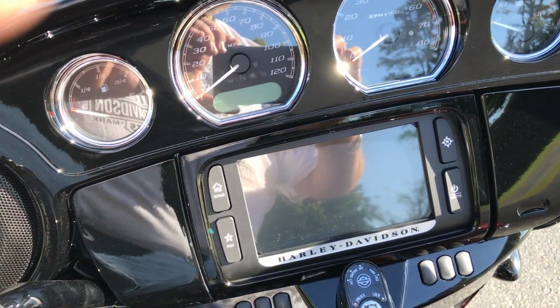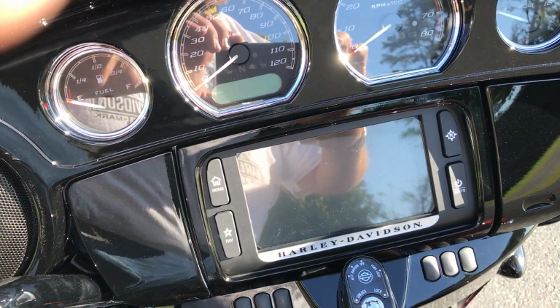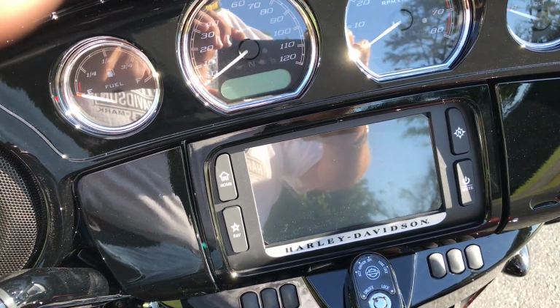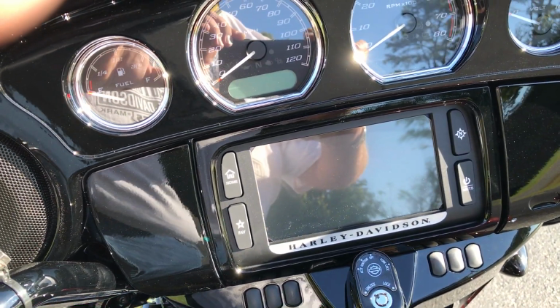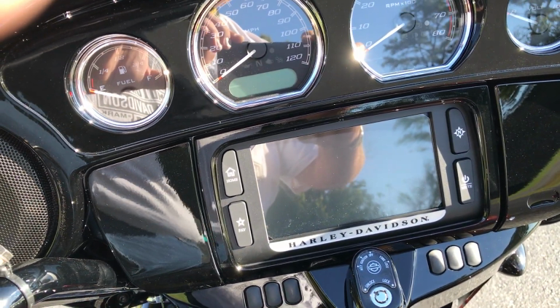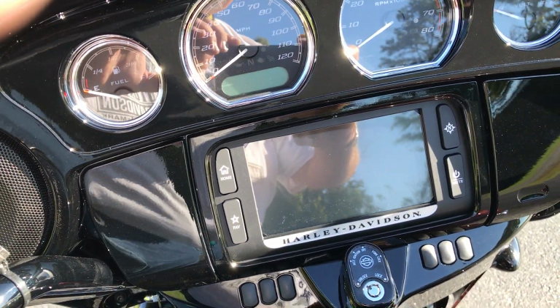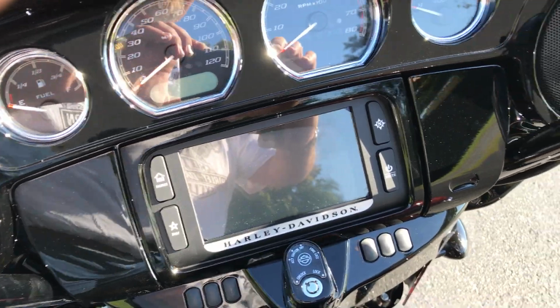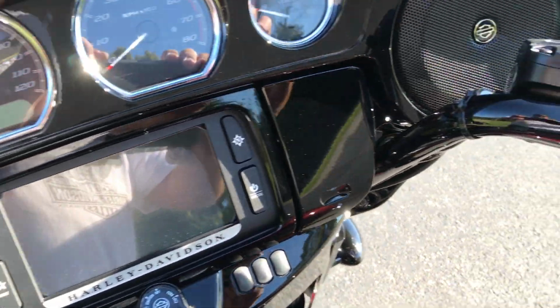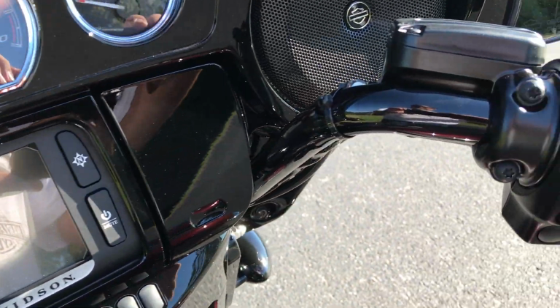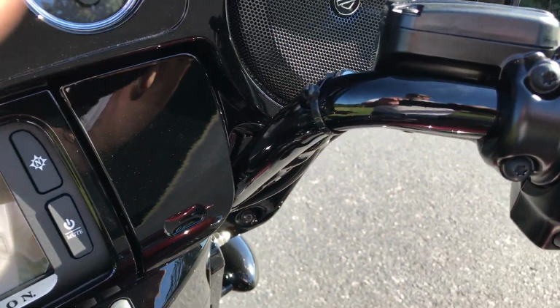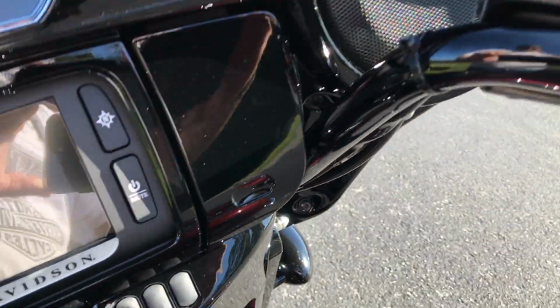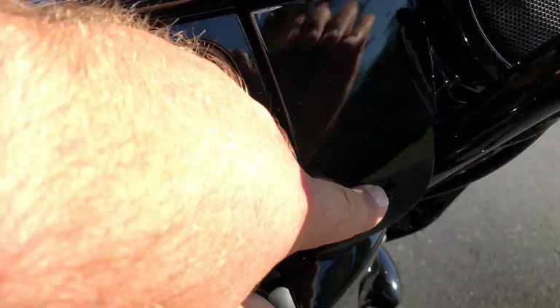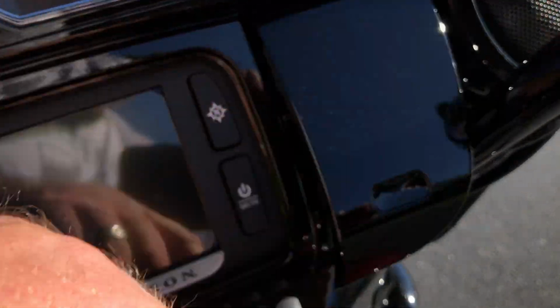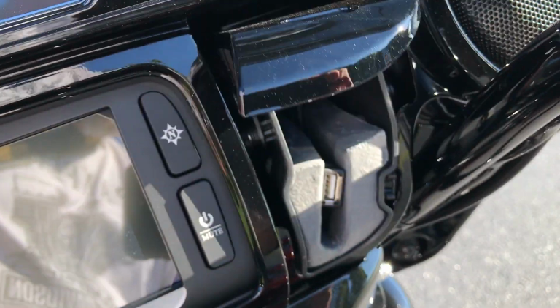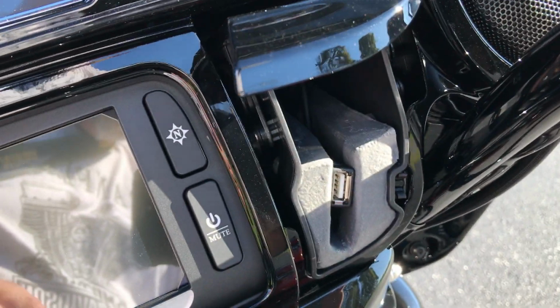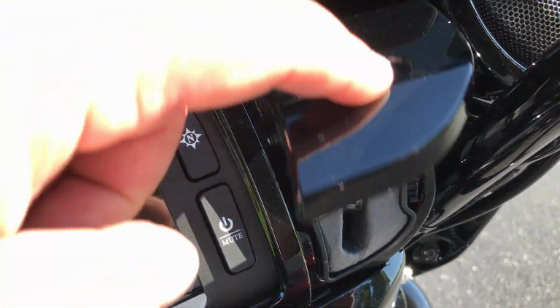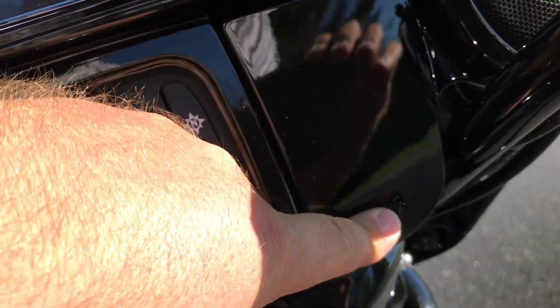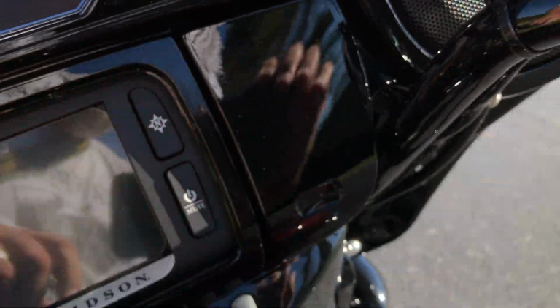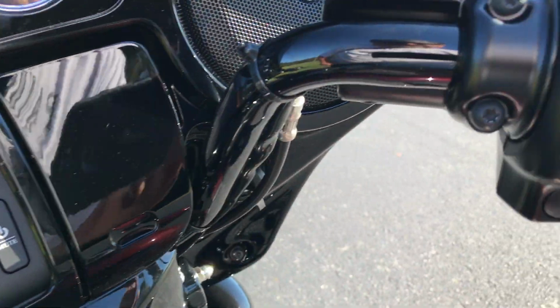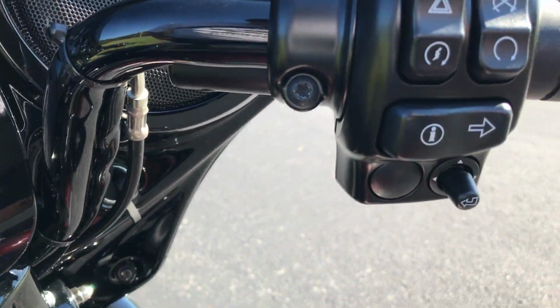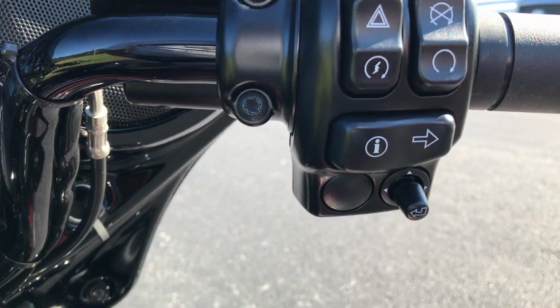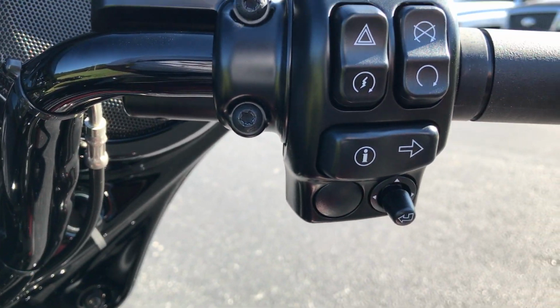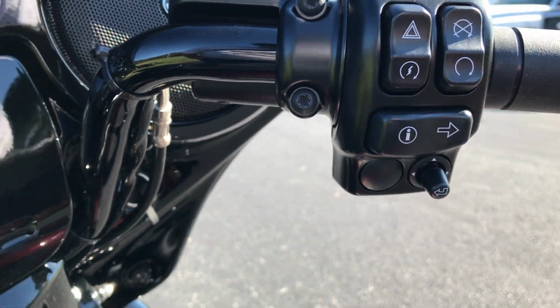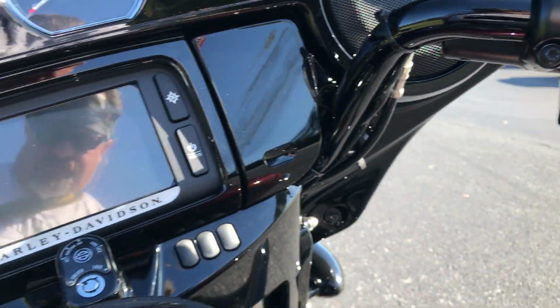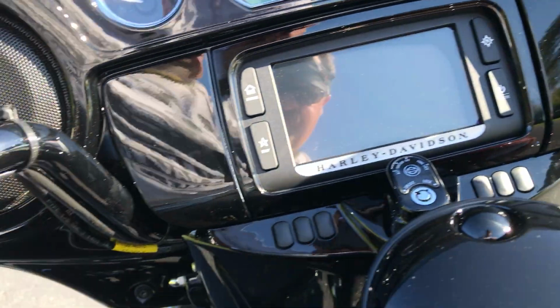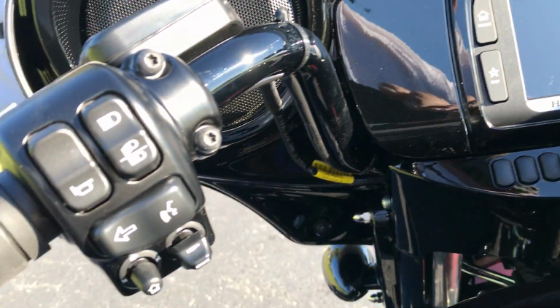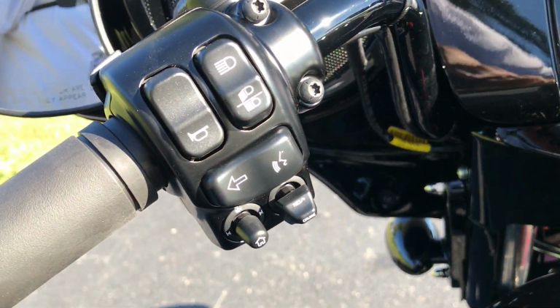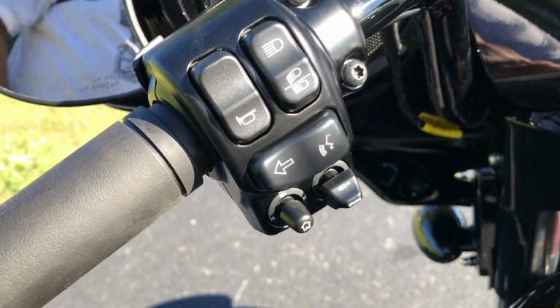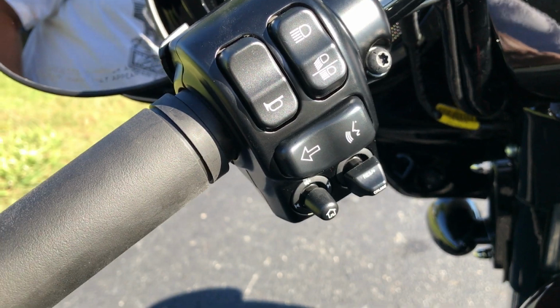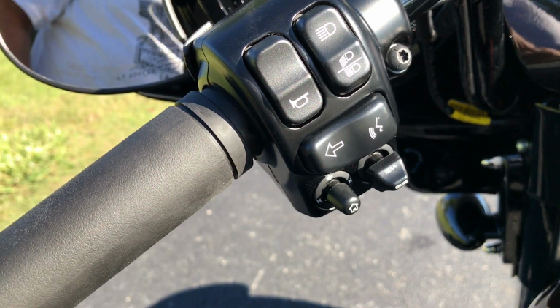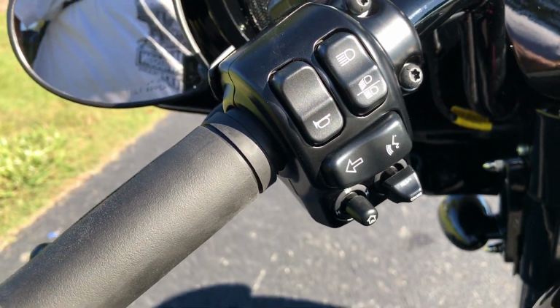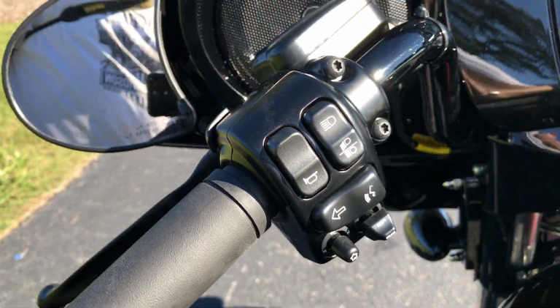Then the Boombox 6.5 GT infotainment system with touchscreen and navigation. Also got a jukebox where you can plug in your favorite device and control it with the thumb joysticks — one on the right and one on the left — and cruise control is over there as well.